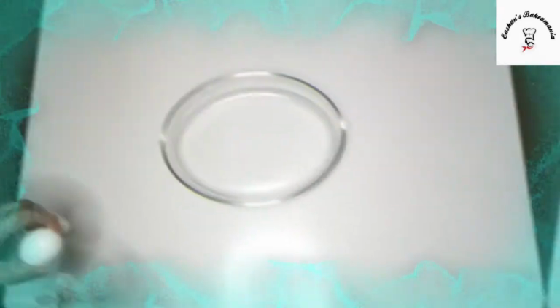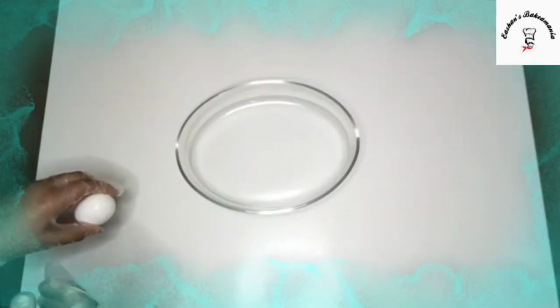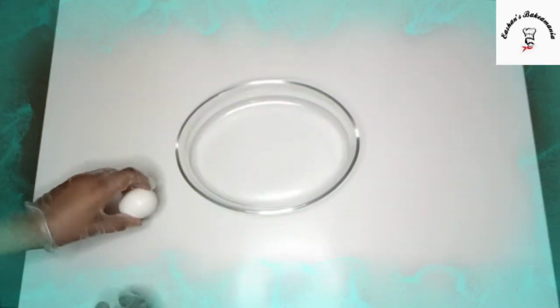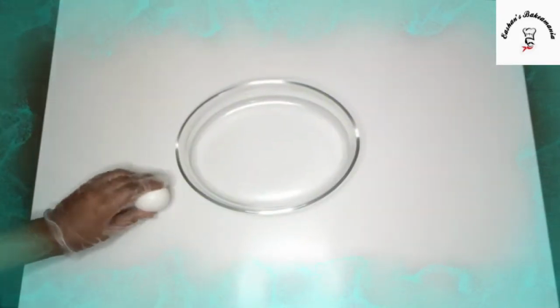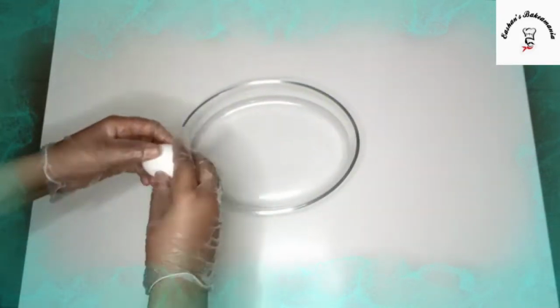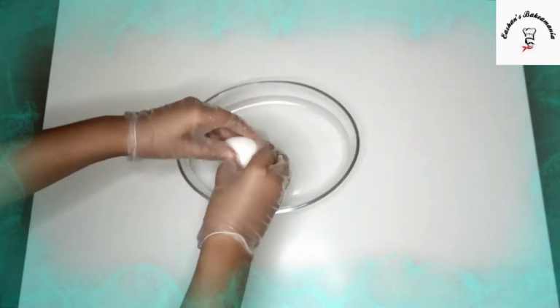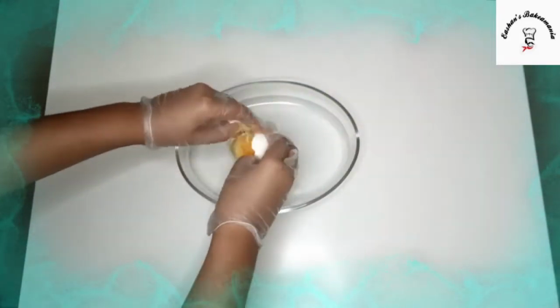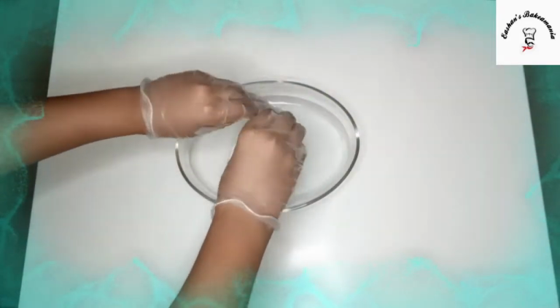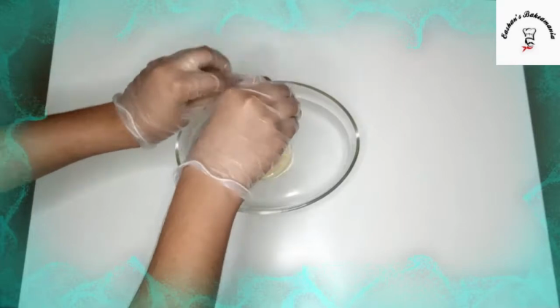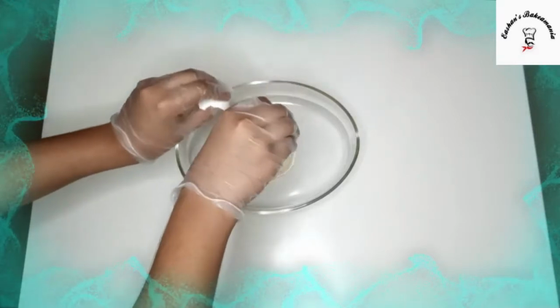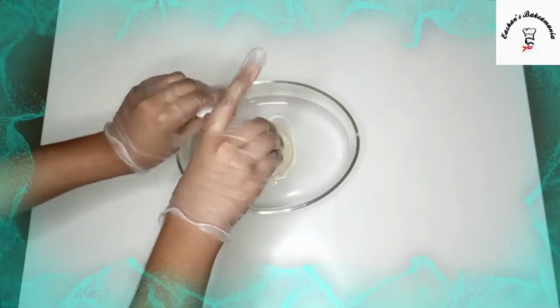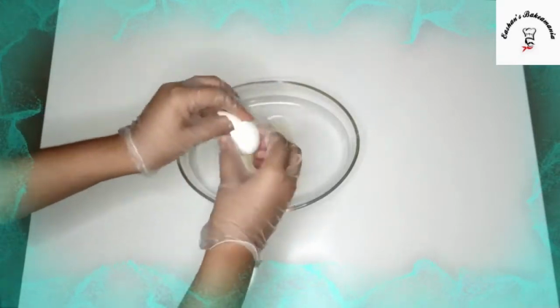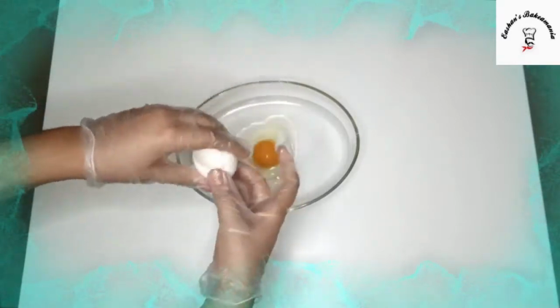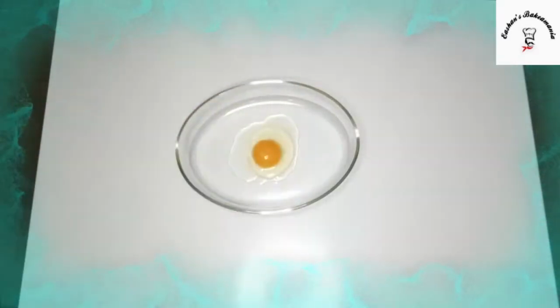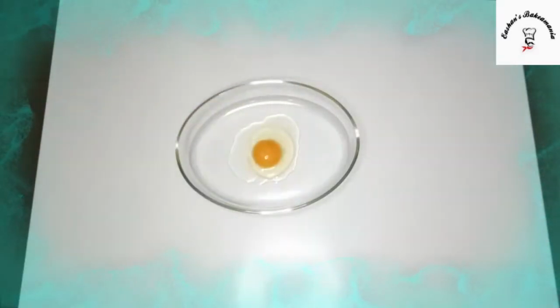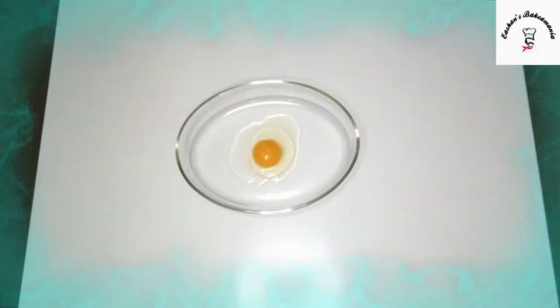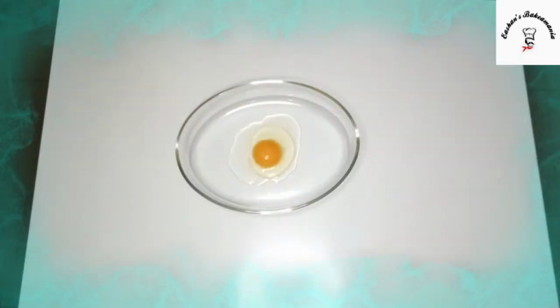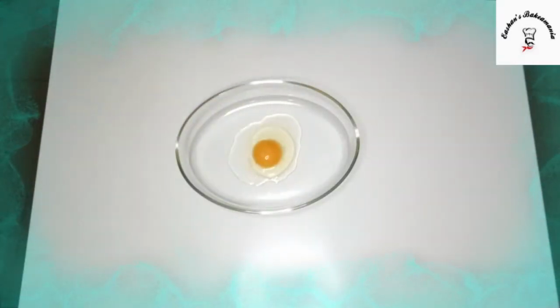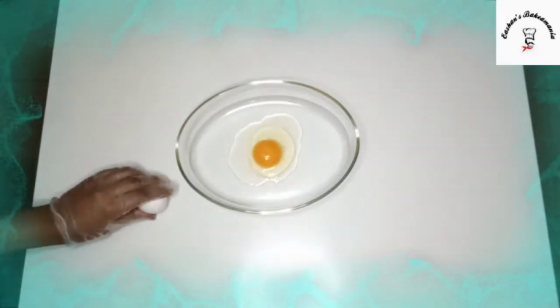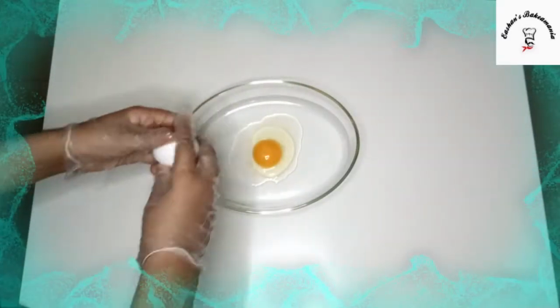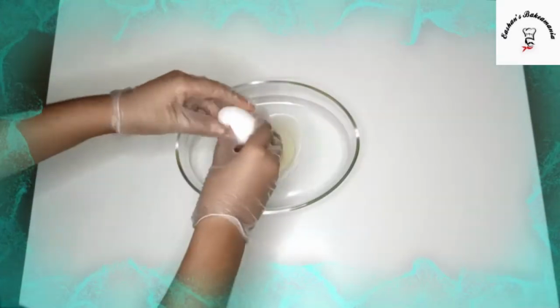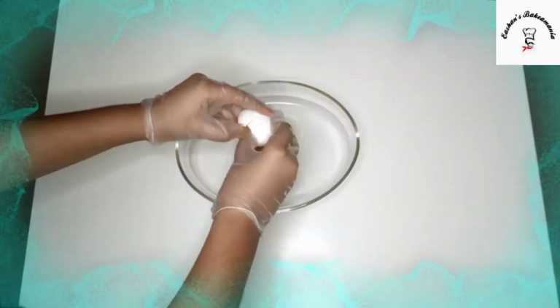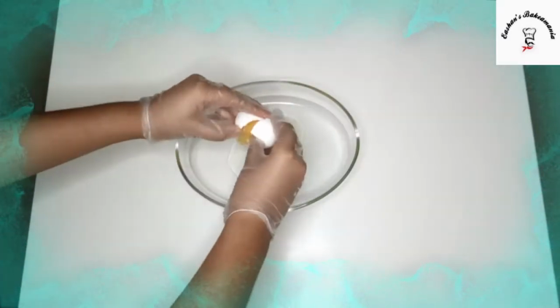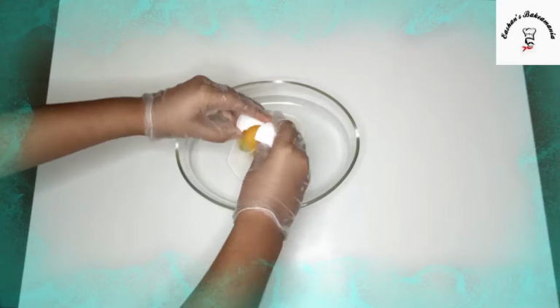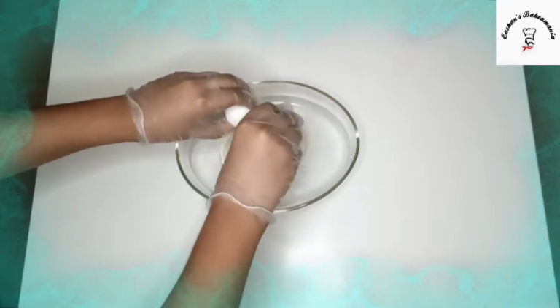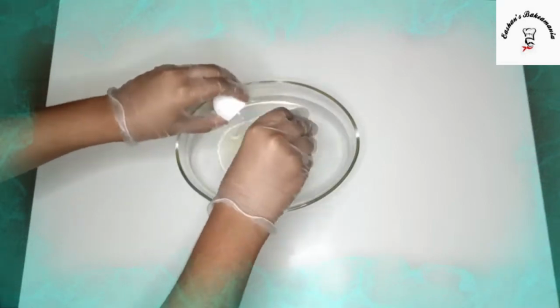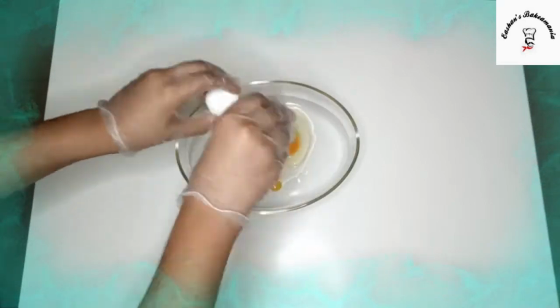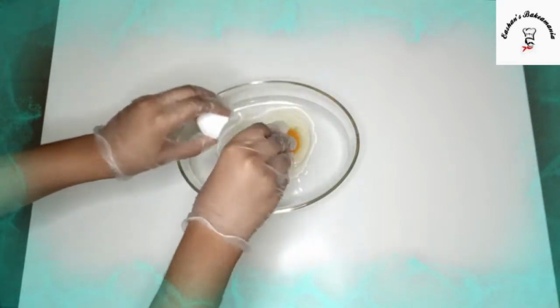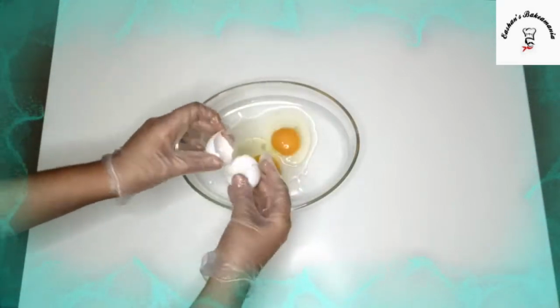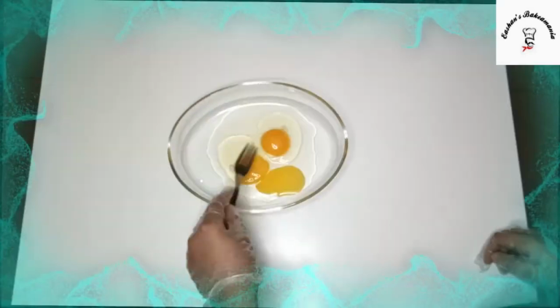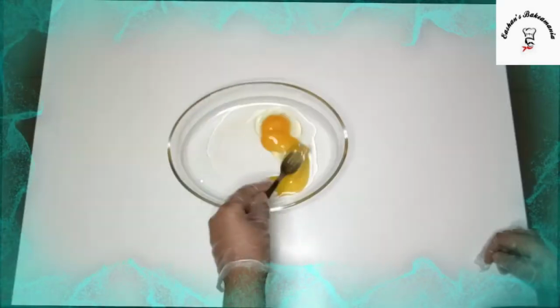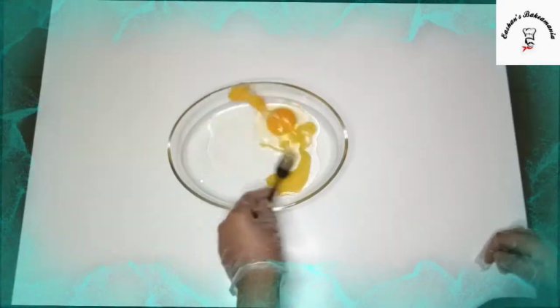So guys, the first step is to add 2 eggs. Now we'll whisk it.